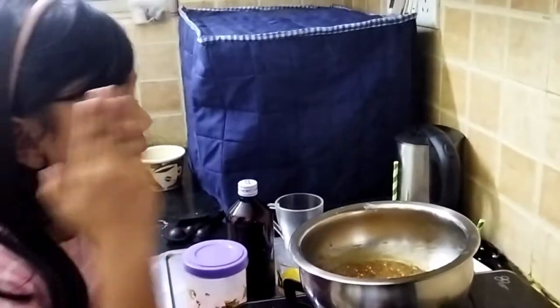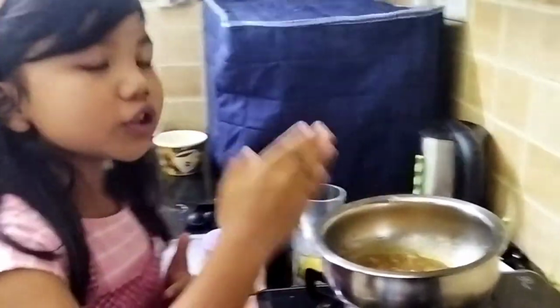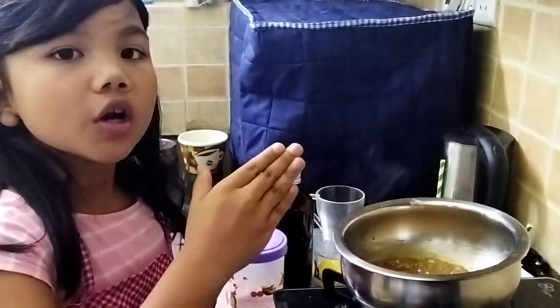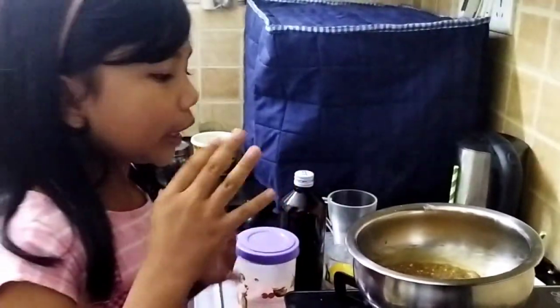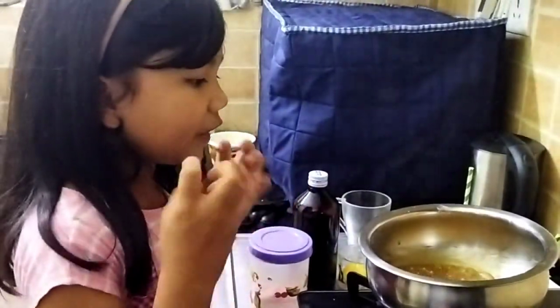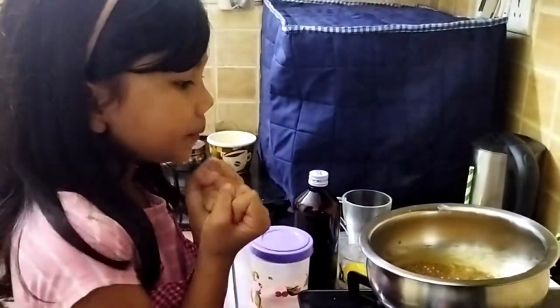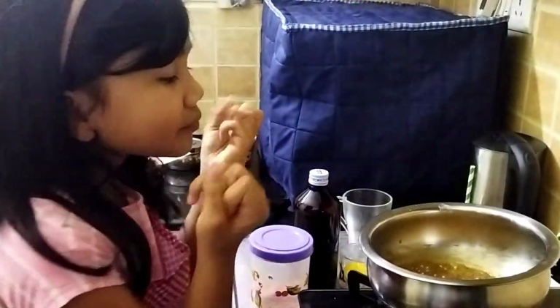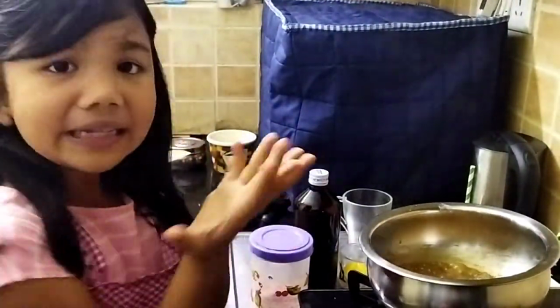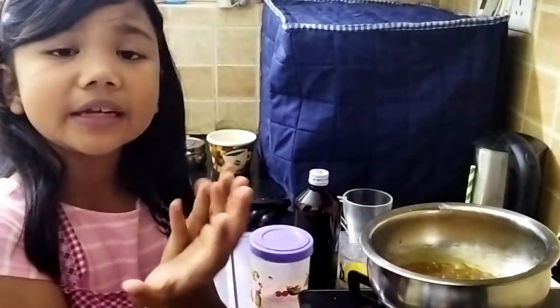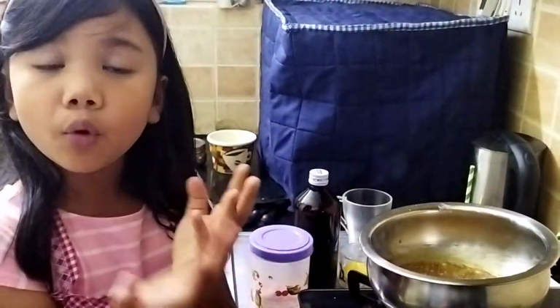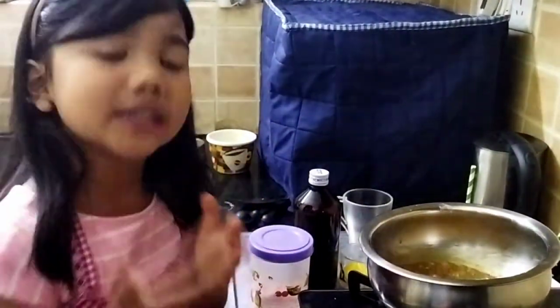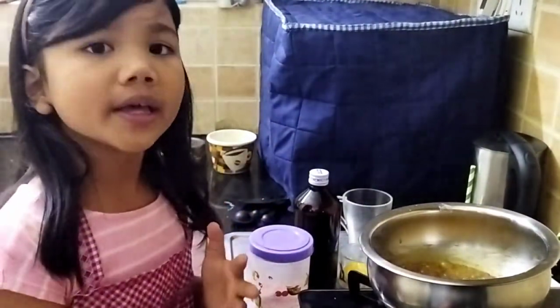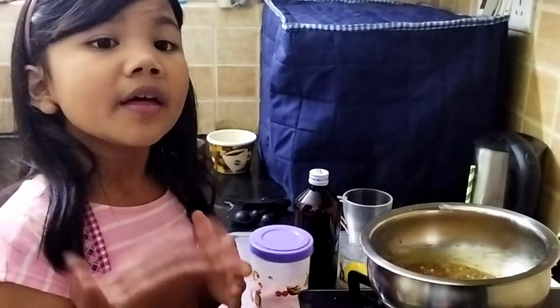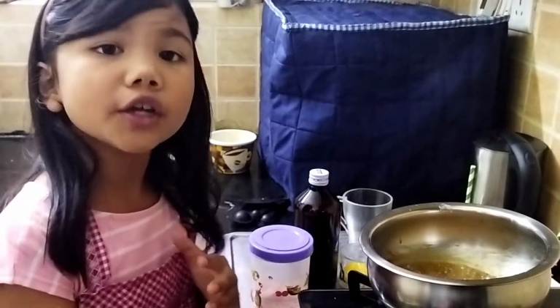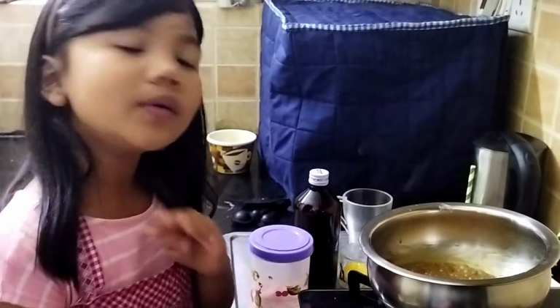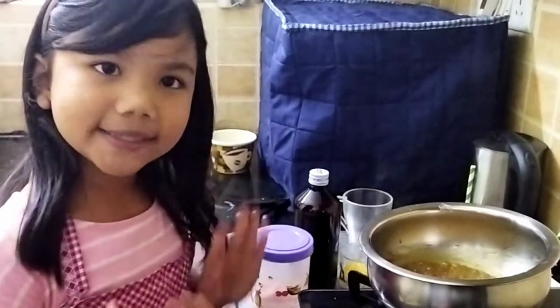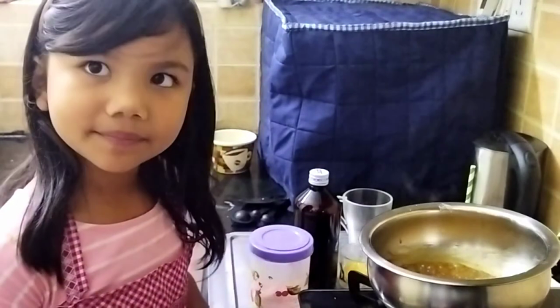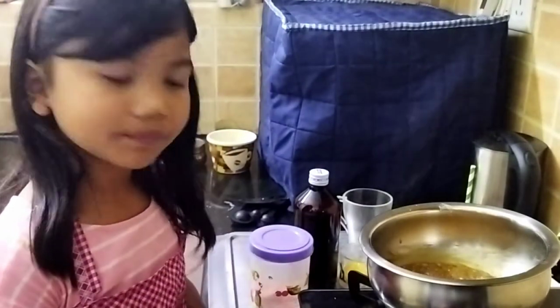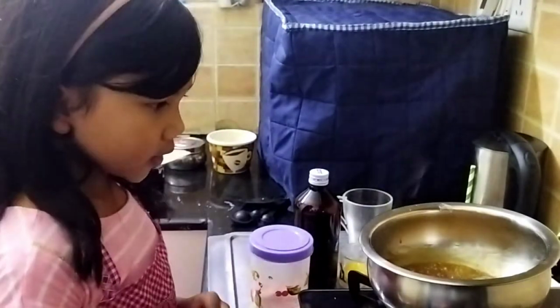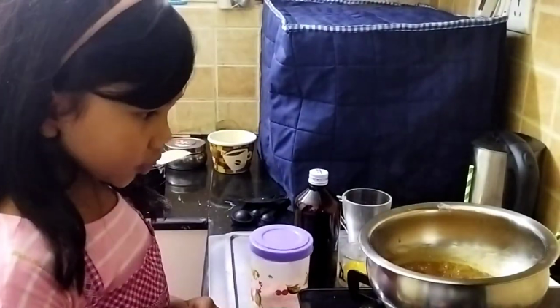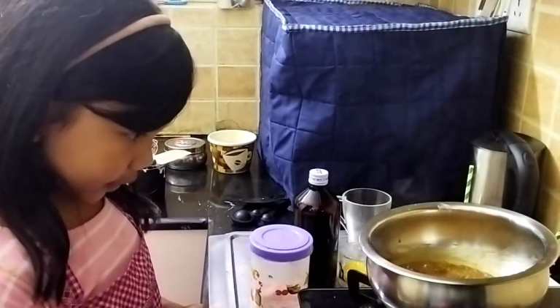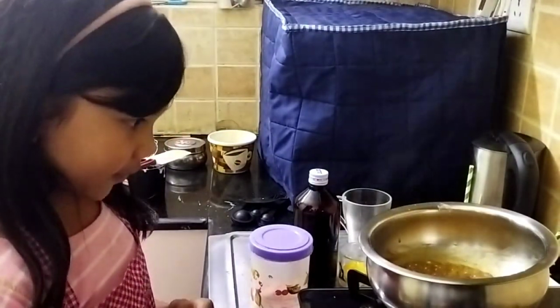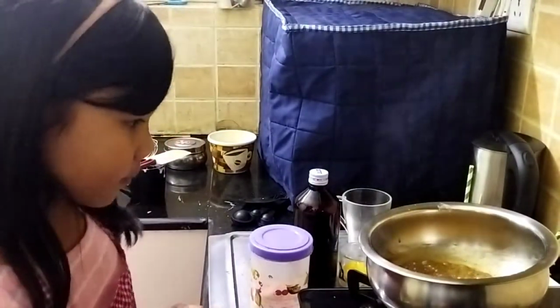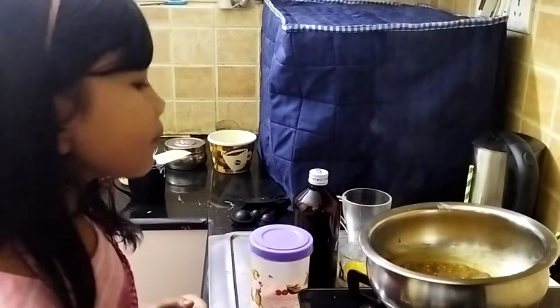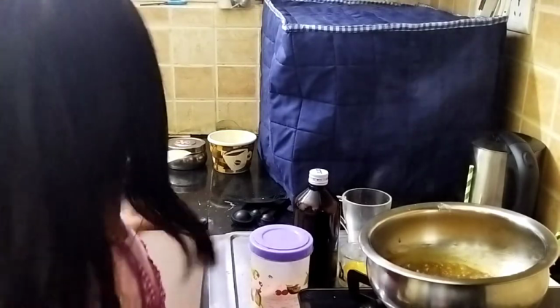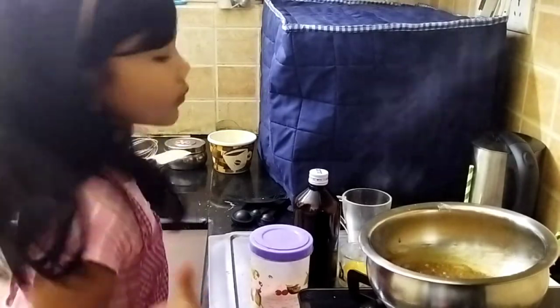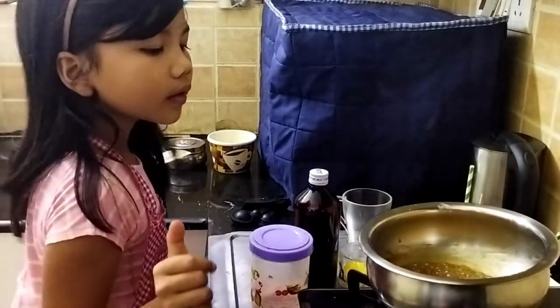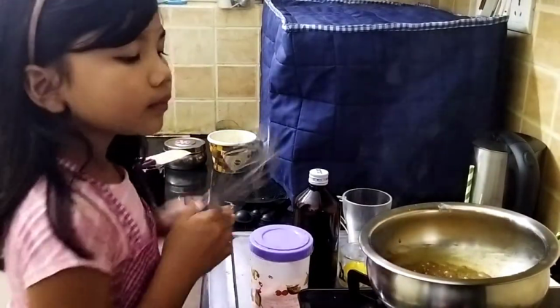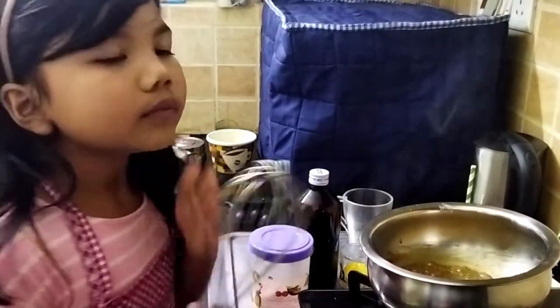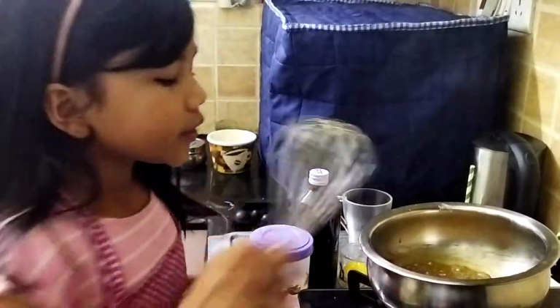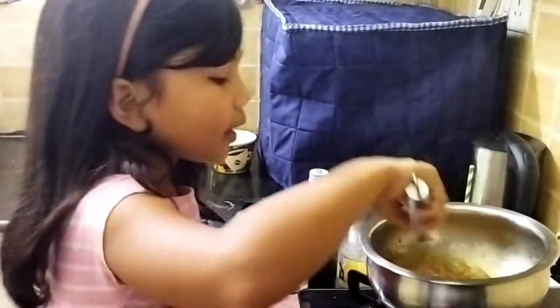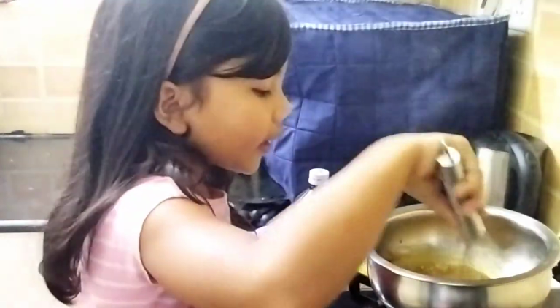After you feel it's warm and it's coming together, then you know it is thickening. So I'll just reduce my flame. It smells like caramel!